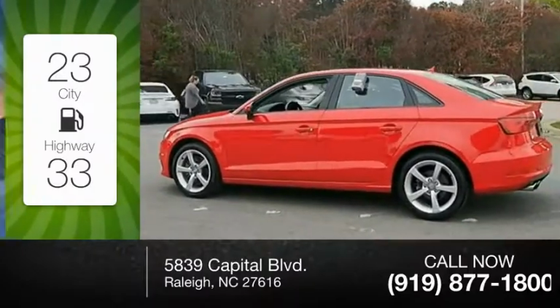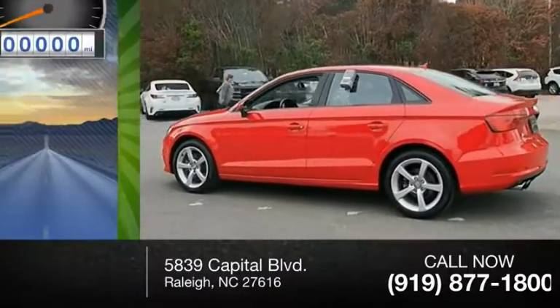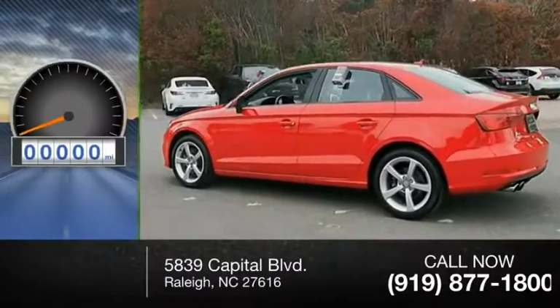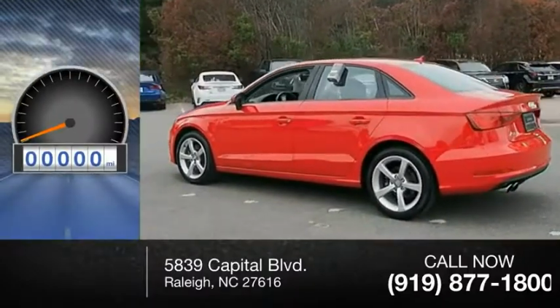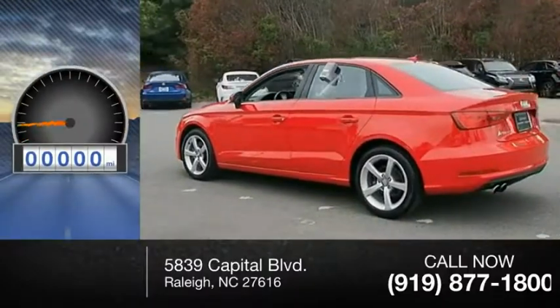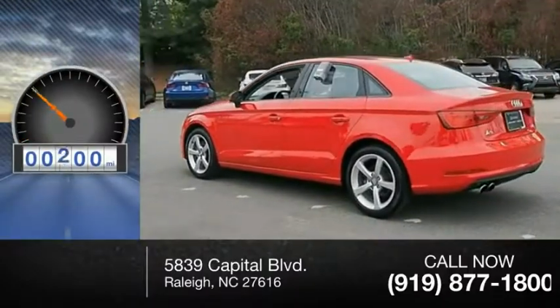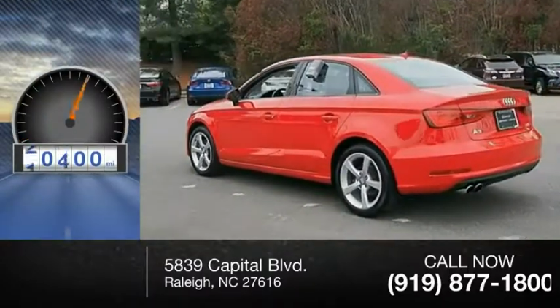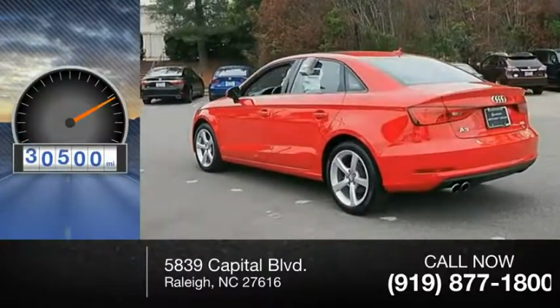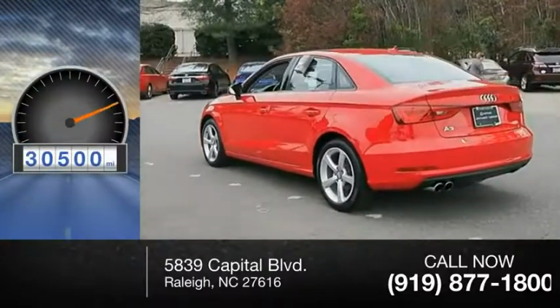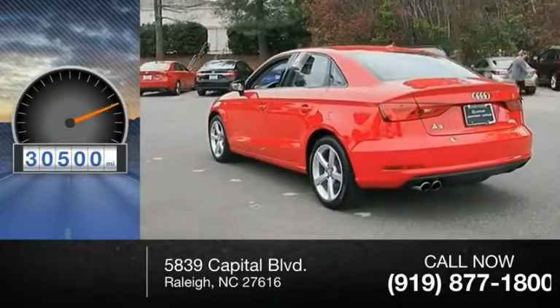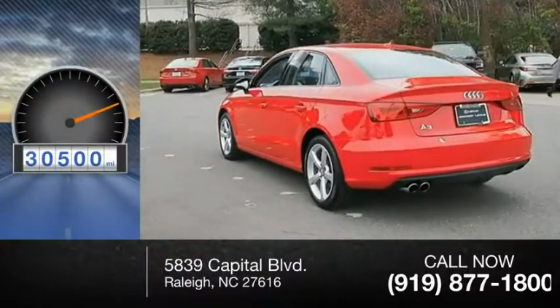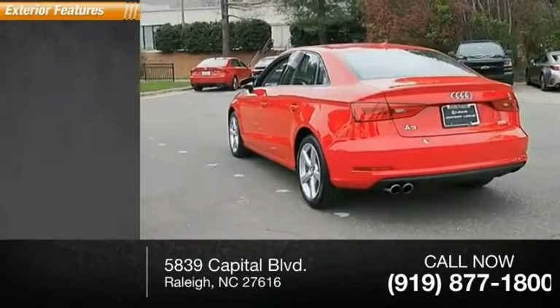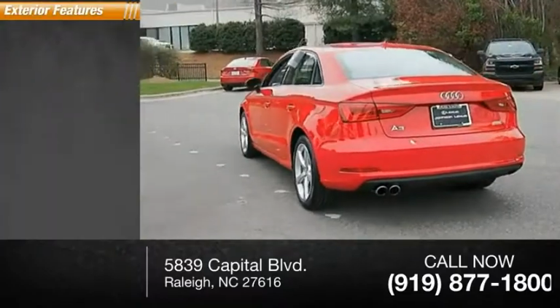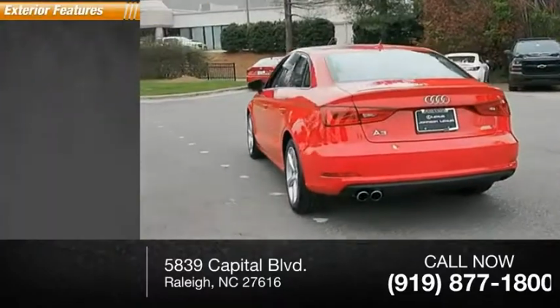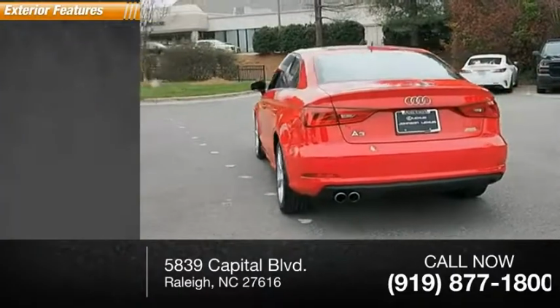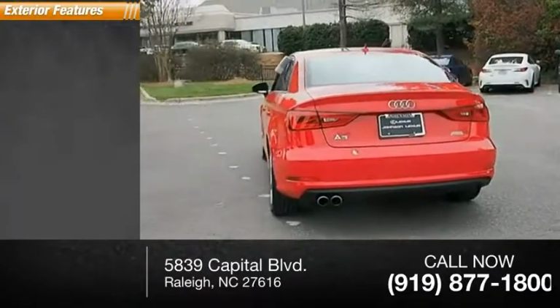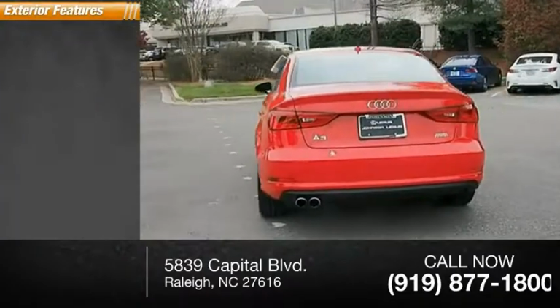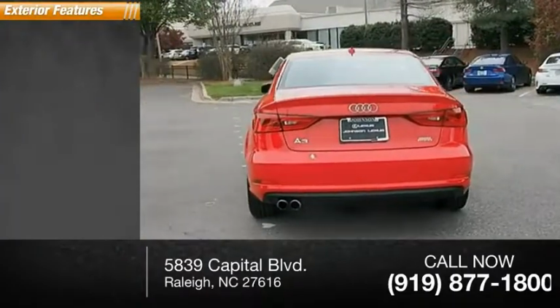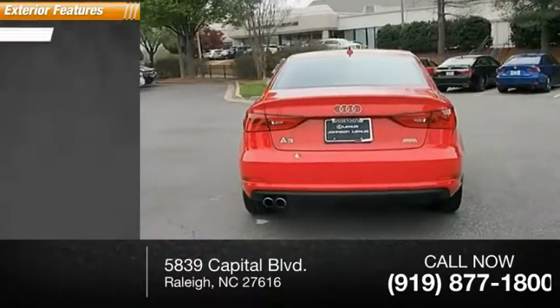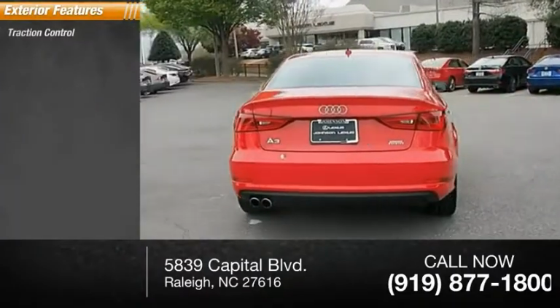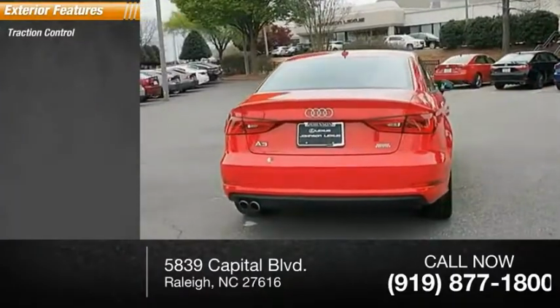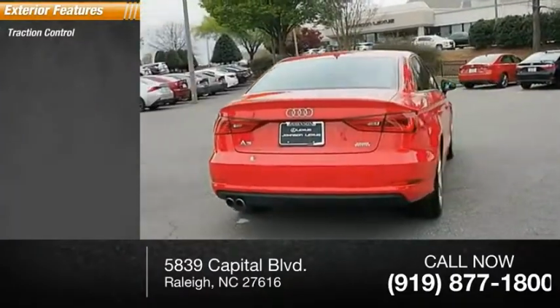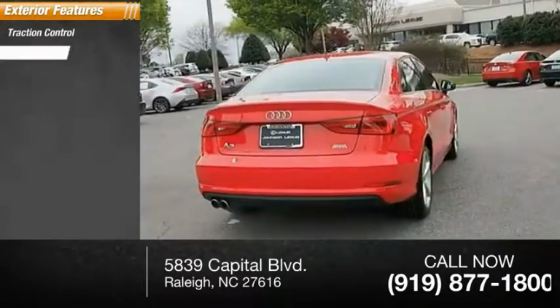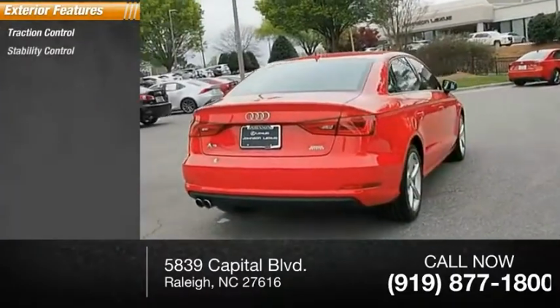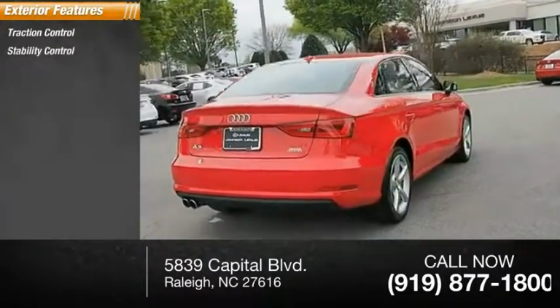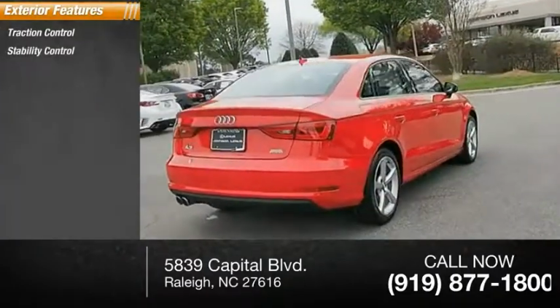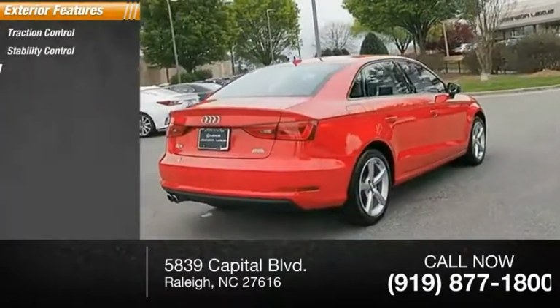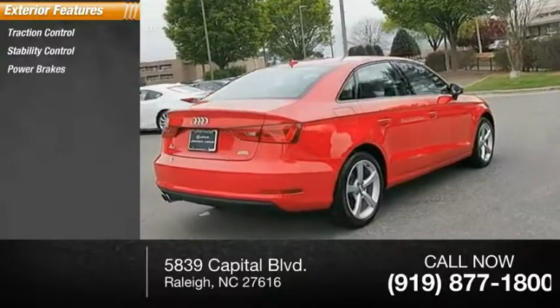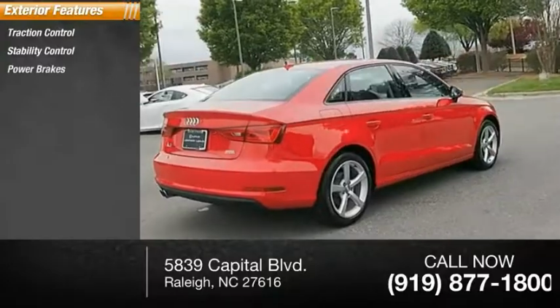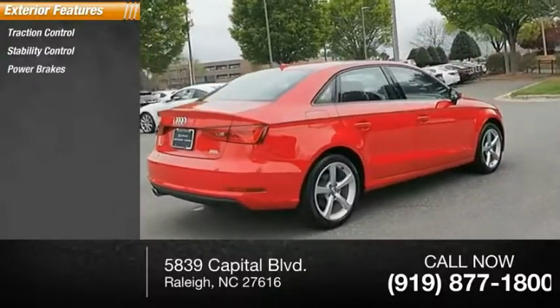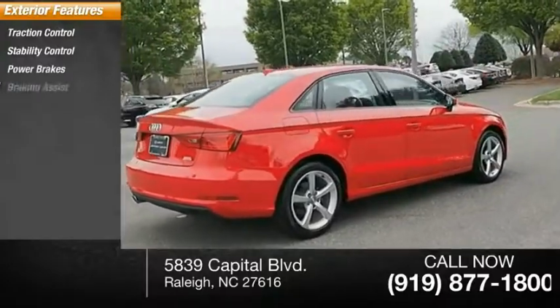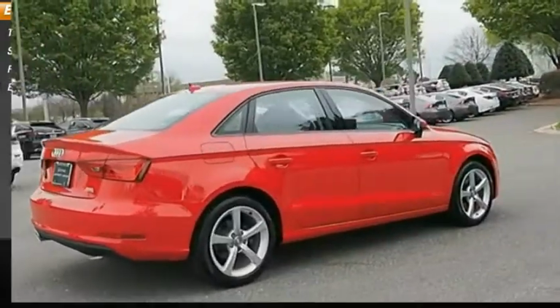This vehicle has less than 35,000 miles. Here are some of this vehicle's great options: traction control, stability control, power brakes, and braking assist.